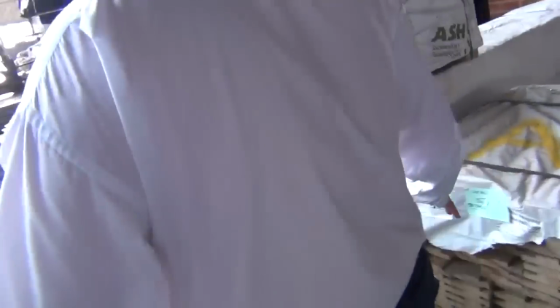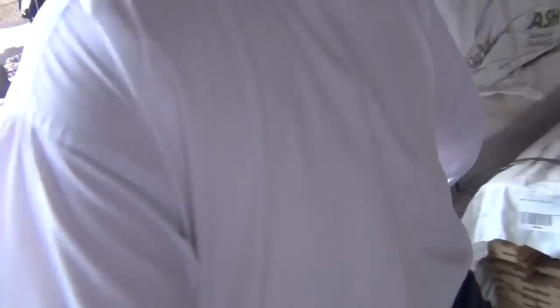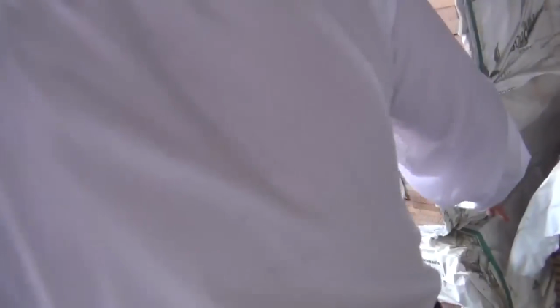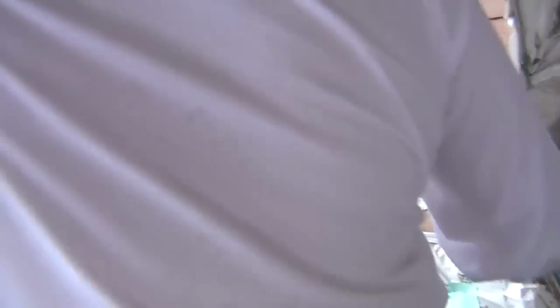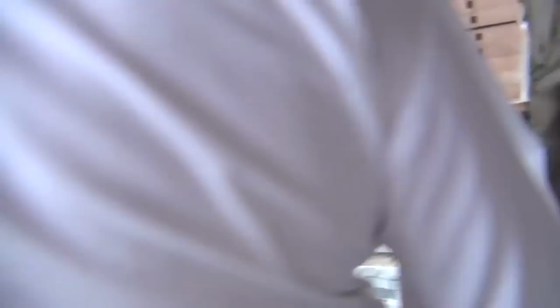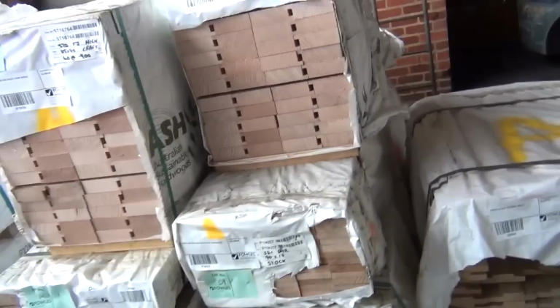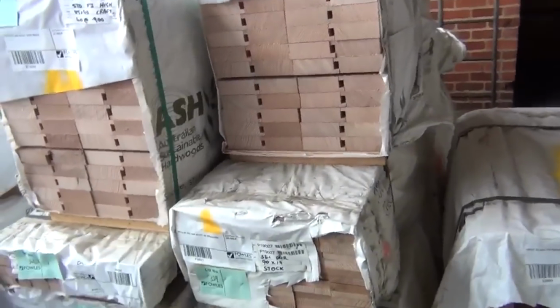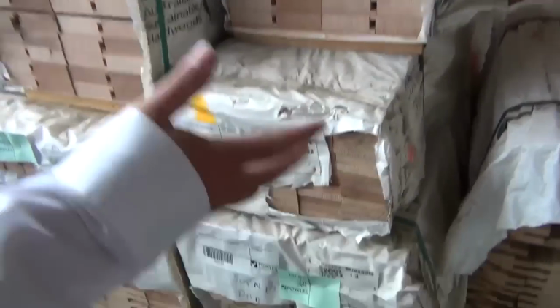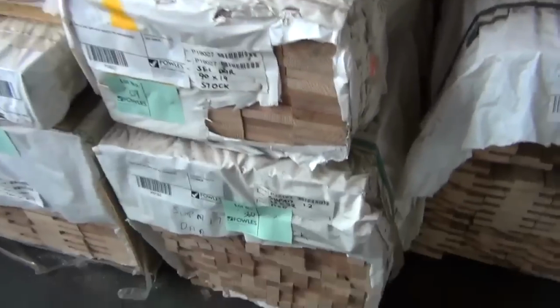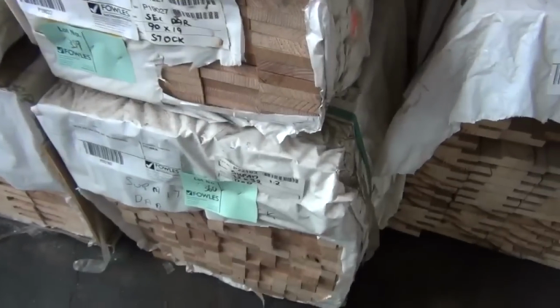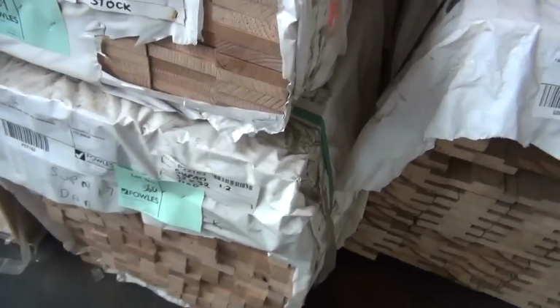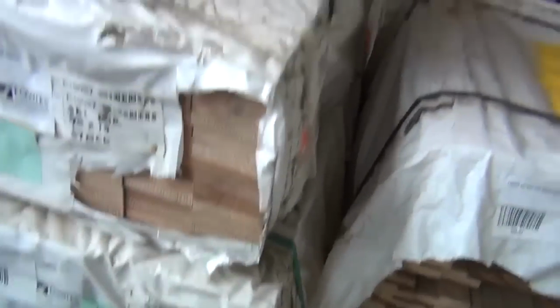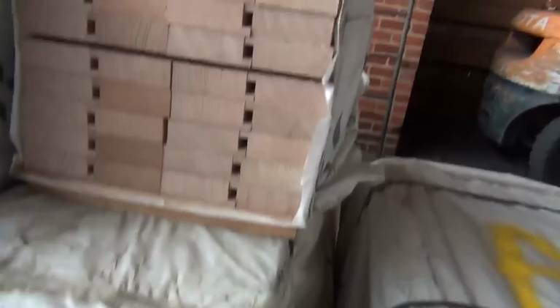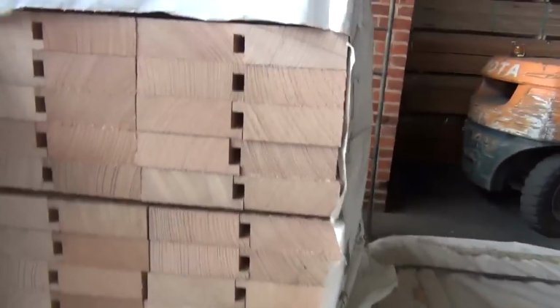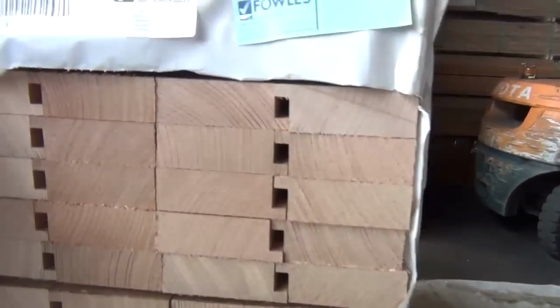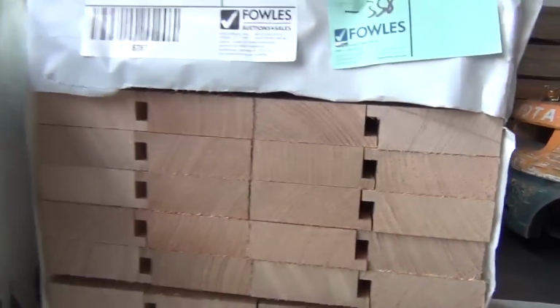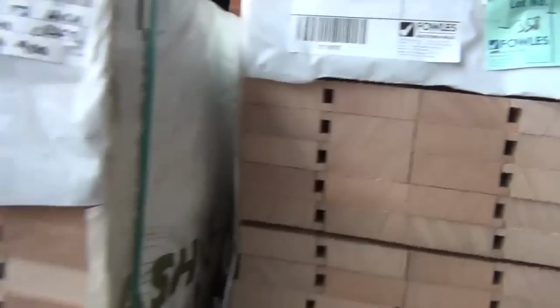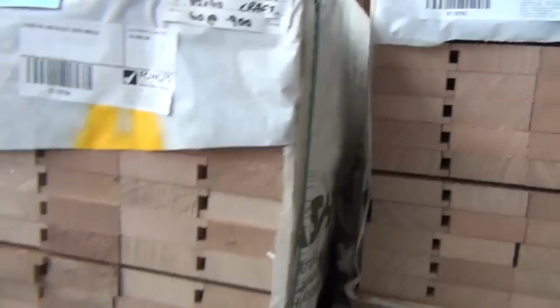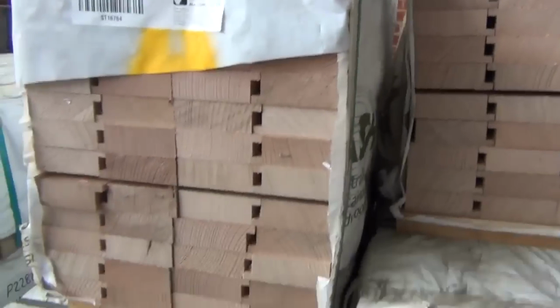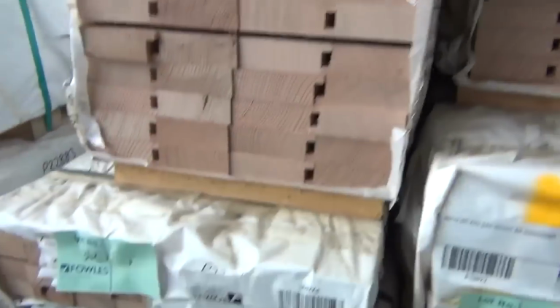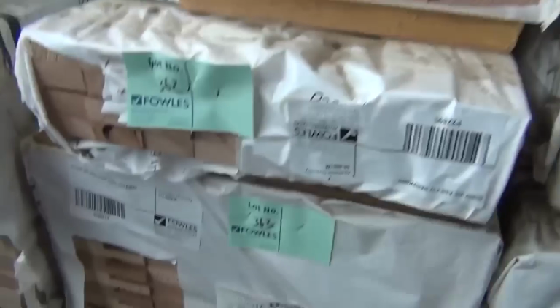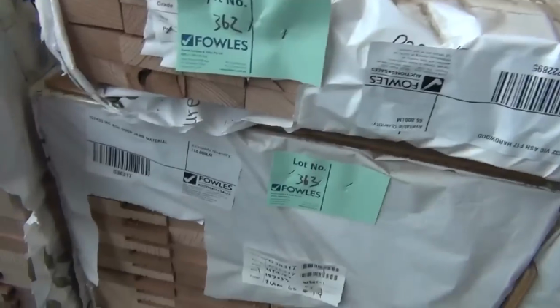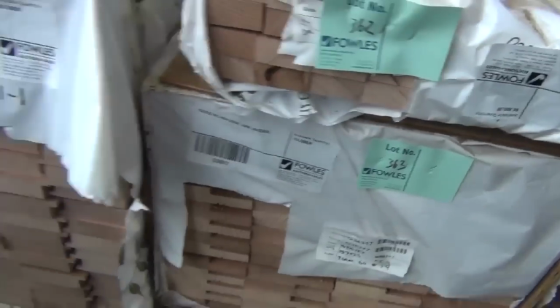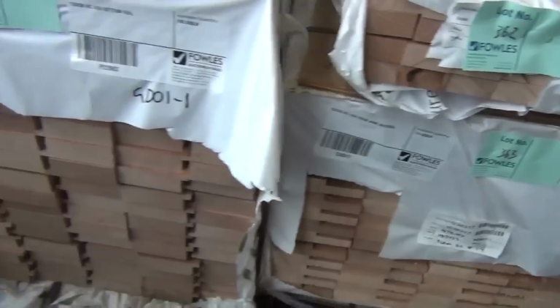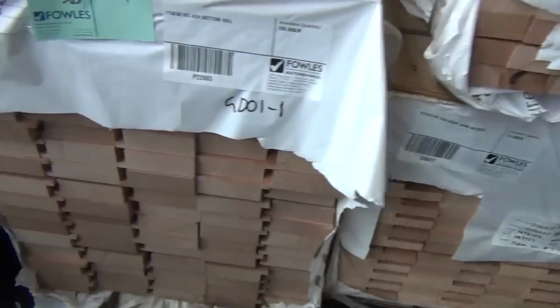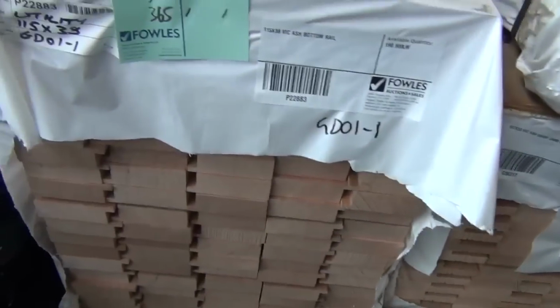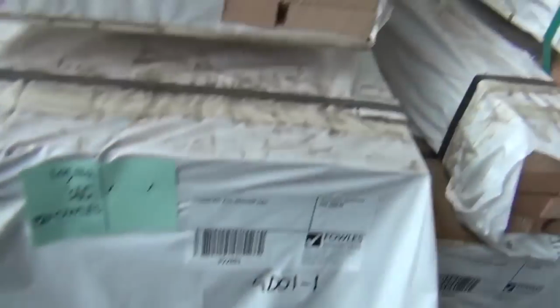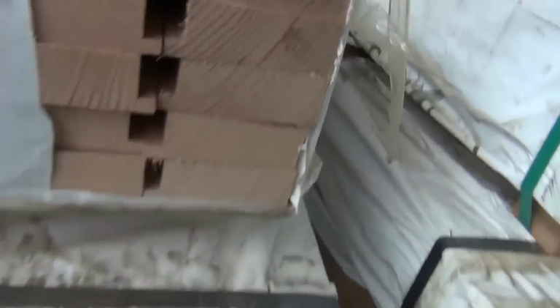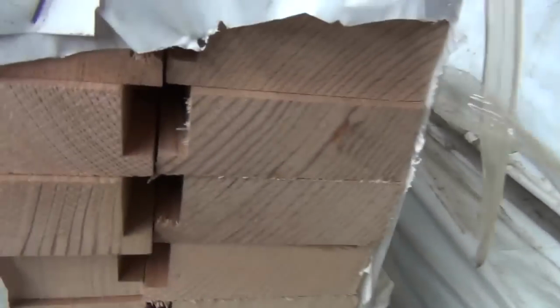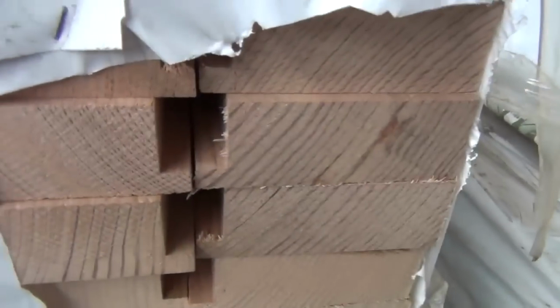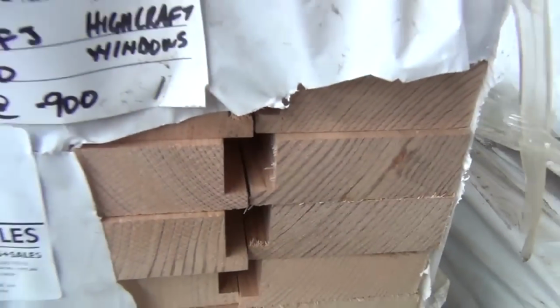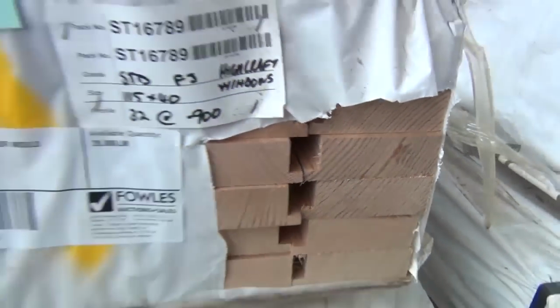Part of the hardwood here — it's all the shorter material, window and door mouldings. There's a great variety of different stock here, various sizes and profiles, various grades as well. You've got some select and standard grade stock there.